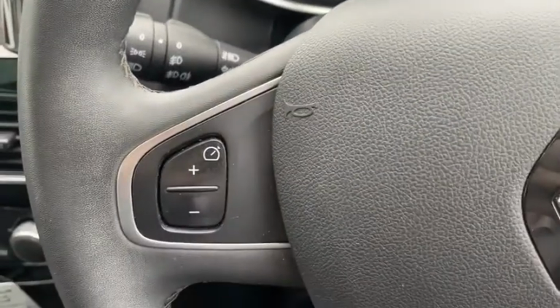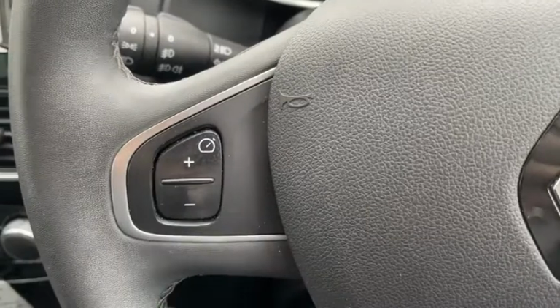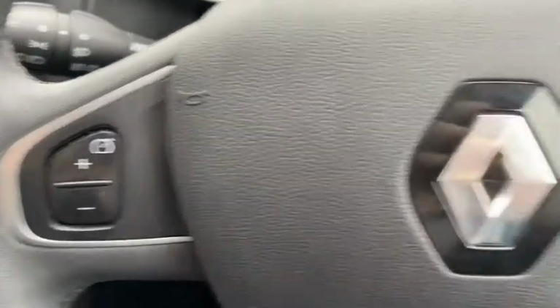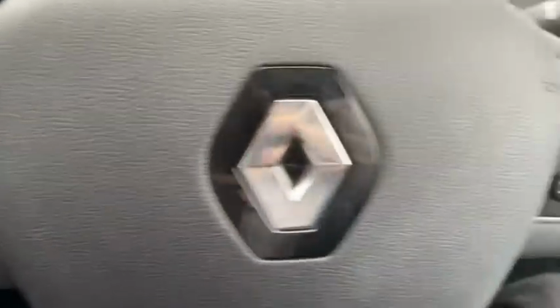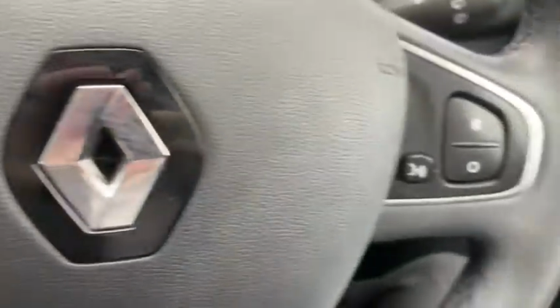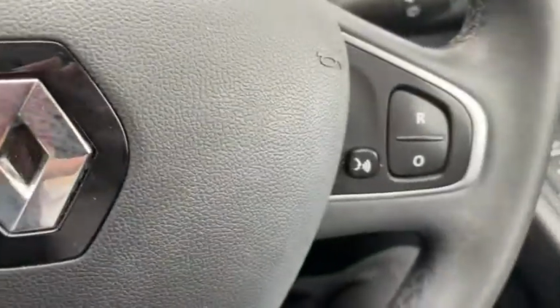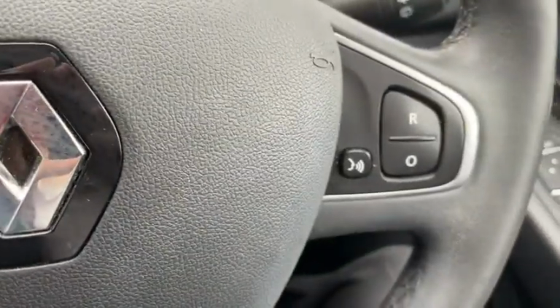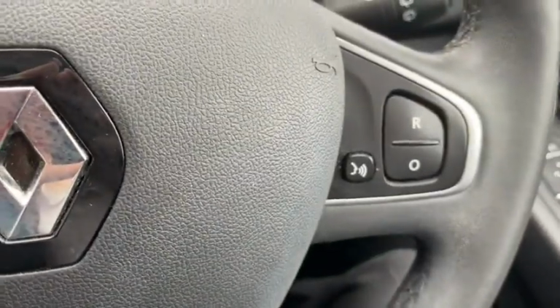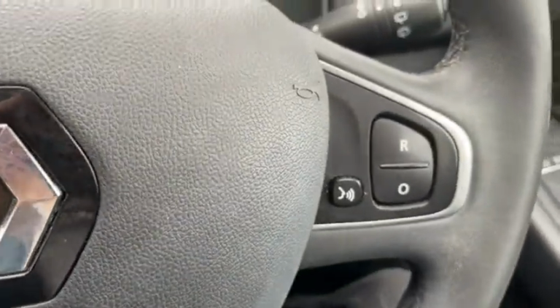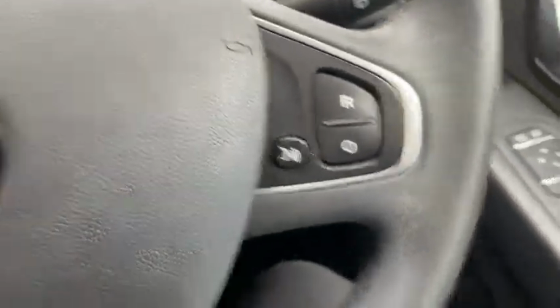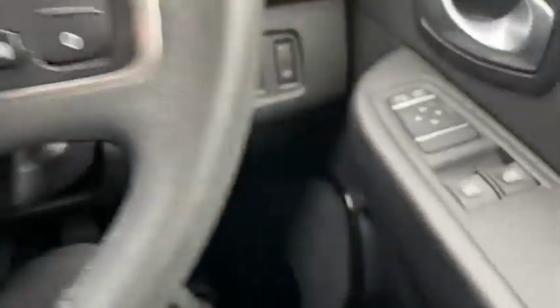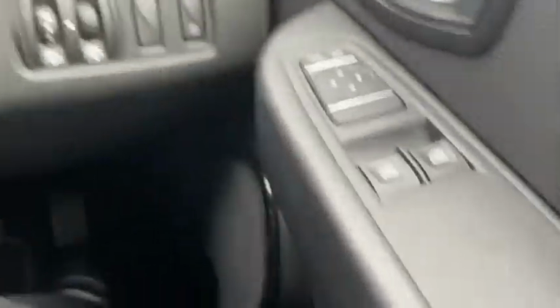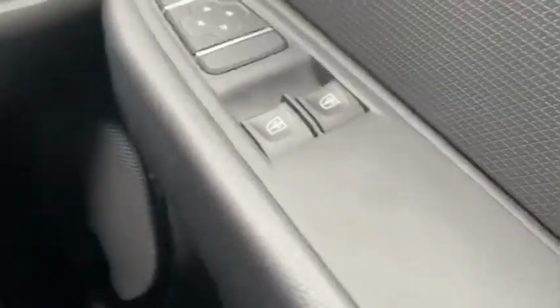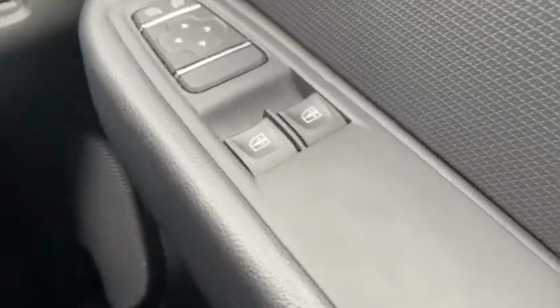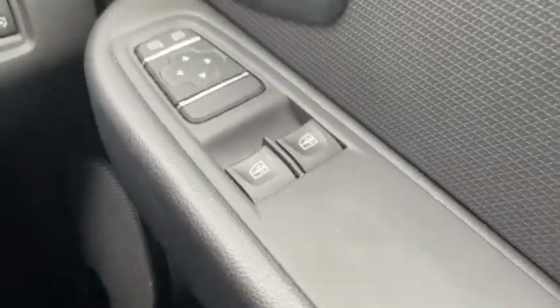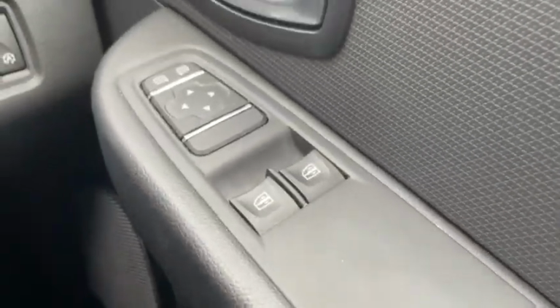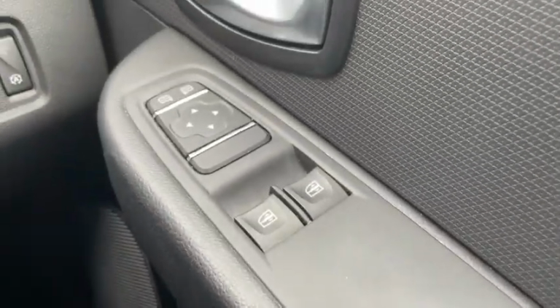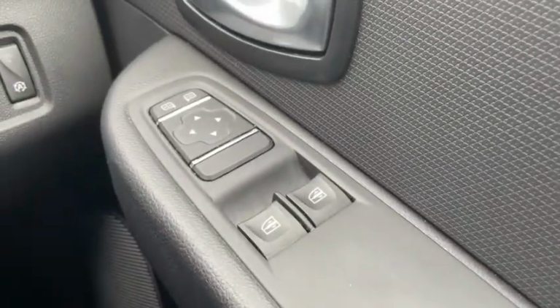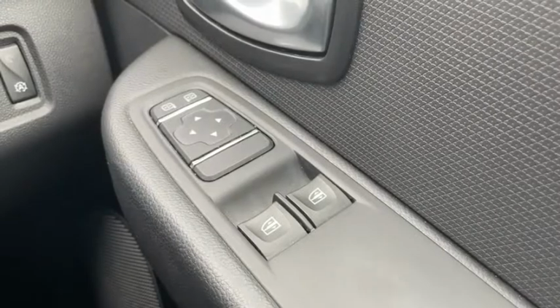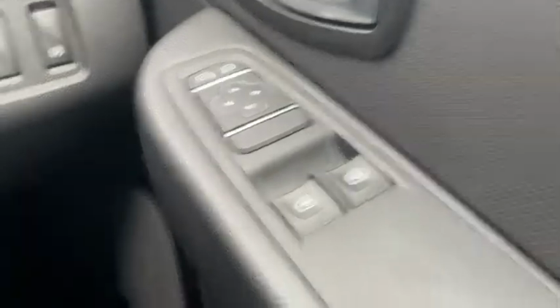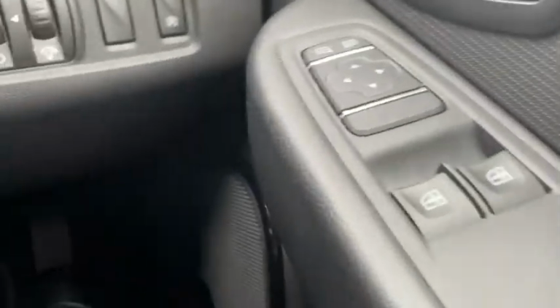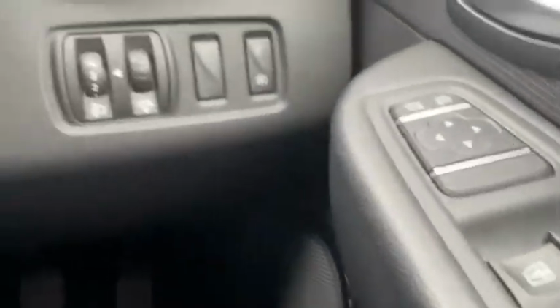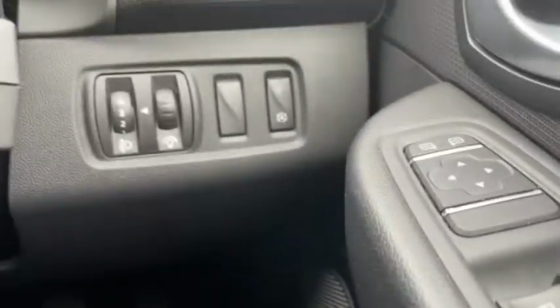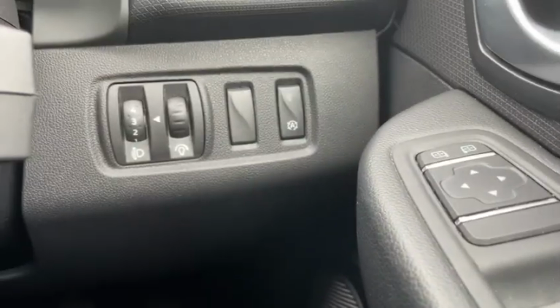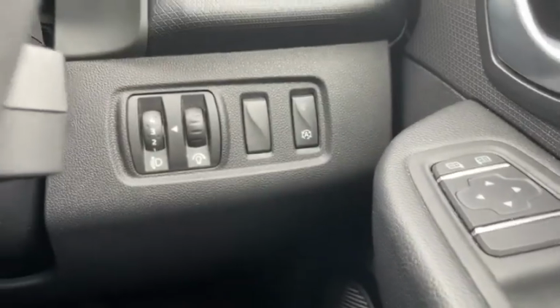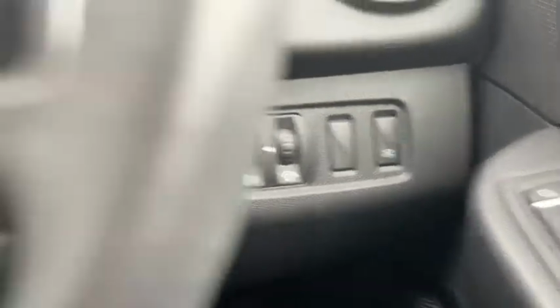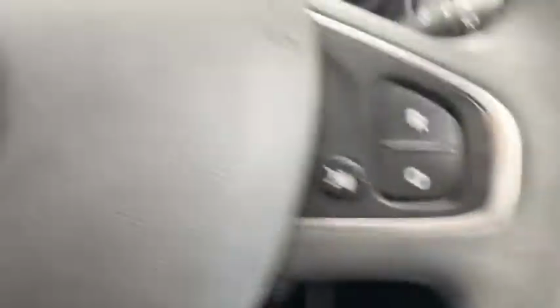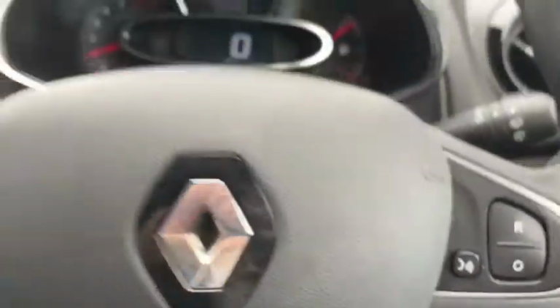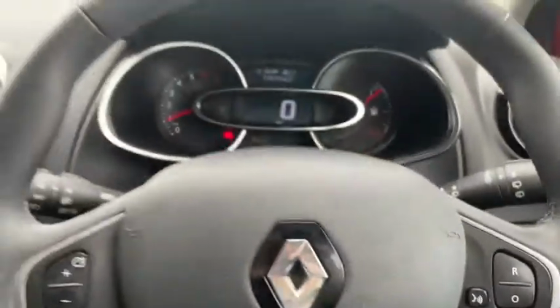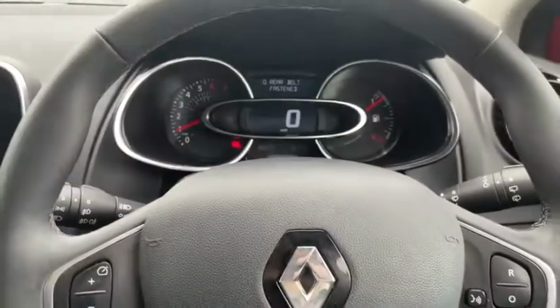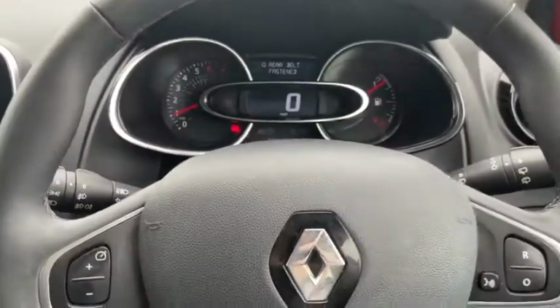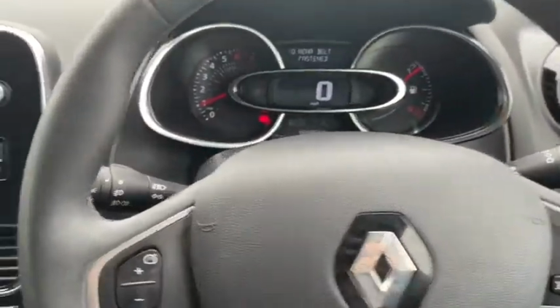With our steering wheel mounted controls you can easily adjust your cruise control settings. Of course you've got your mirror and window controls on the door panel as you'd expect, and additional light controls on the right-hand side.